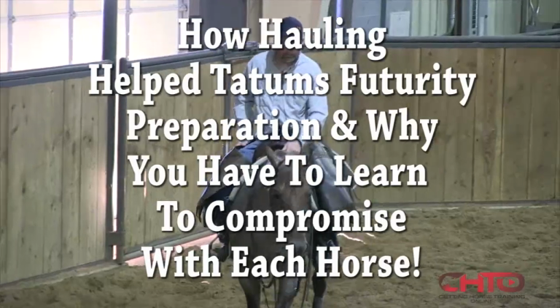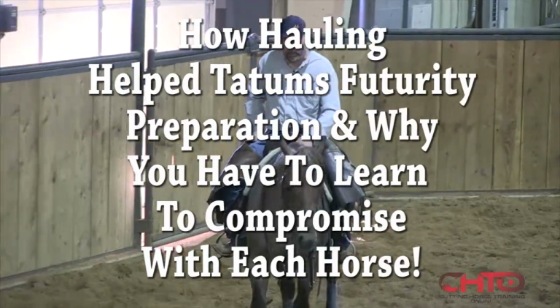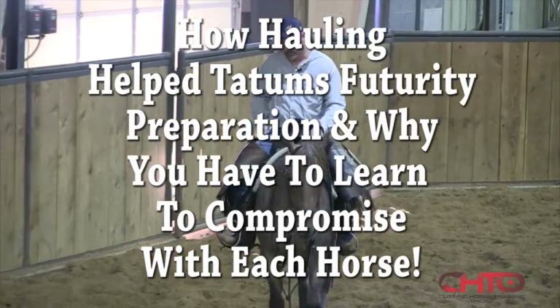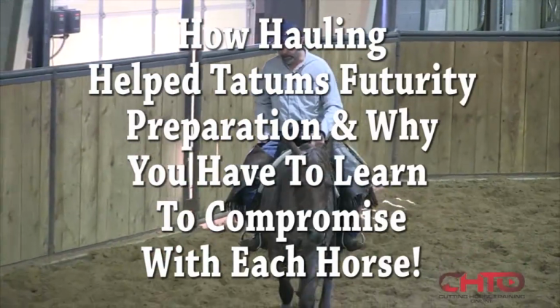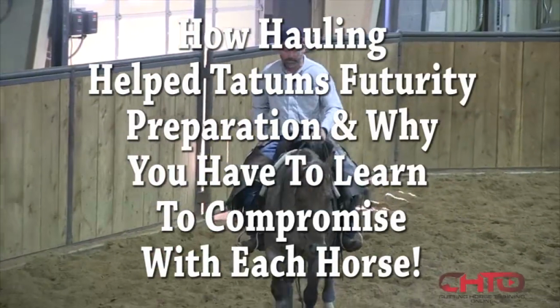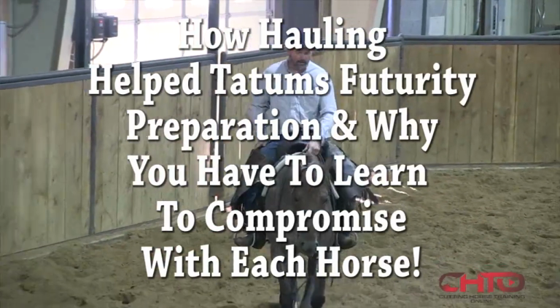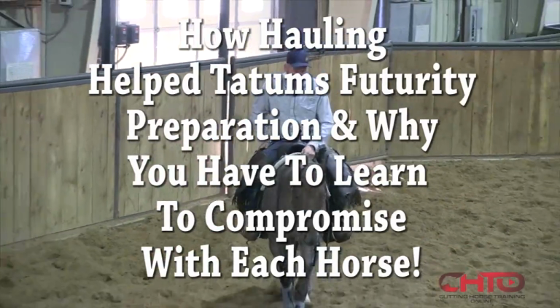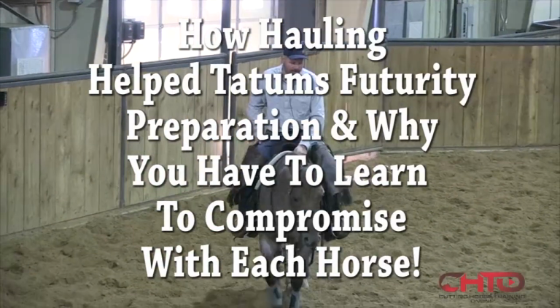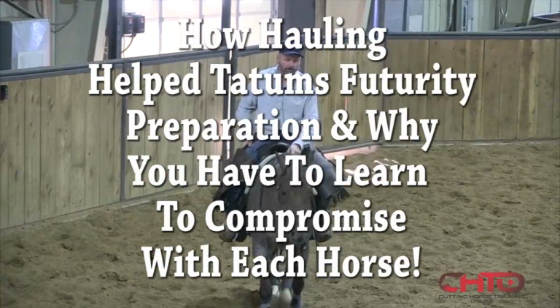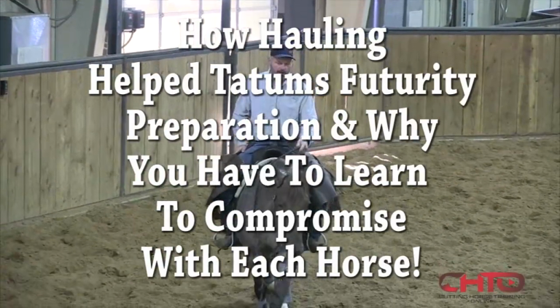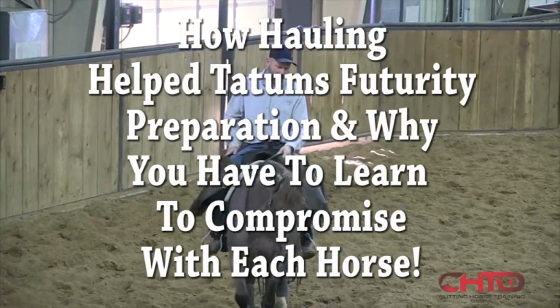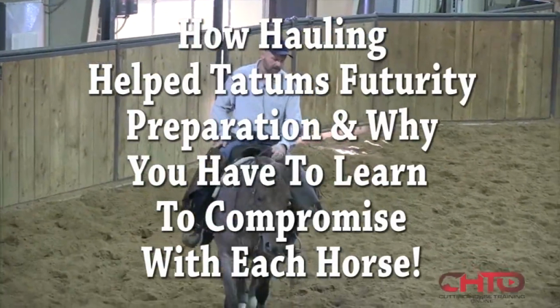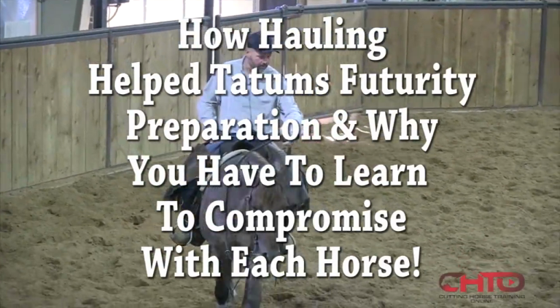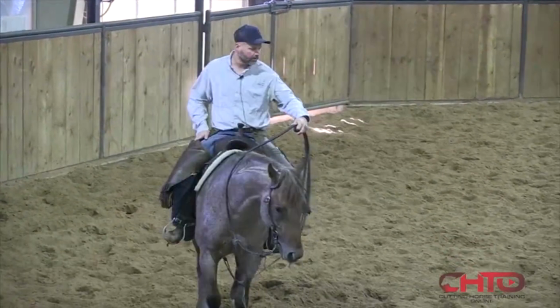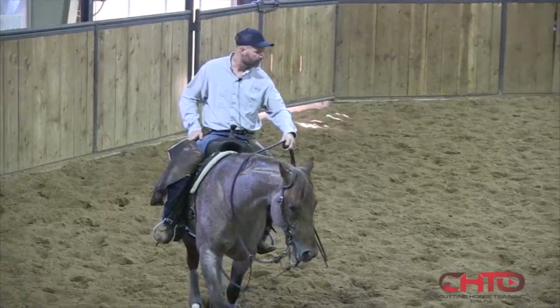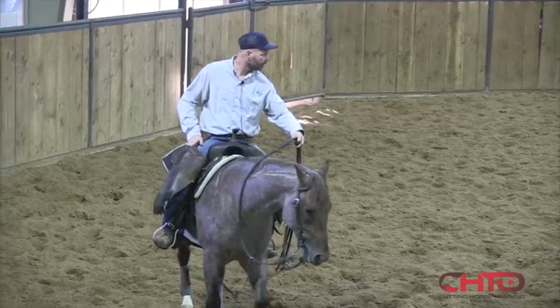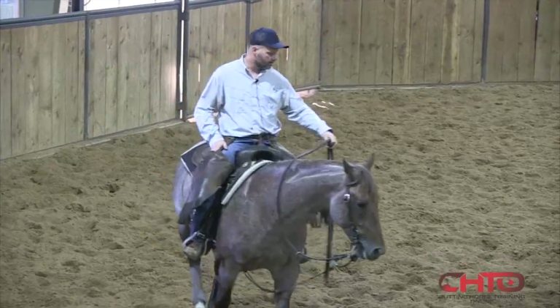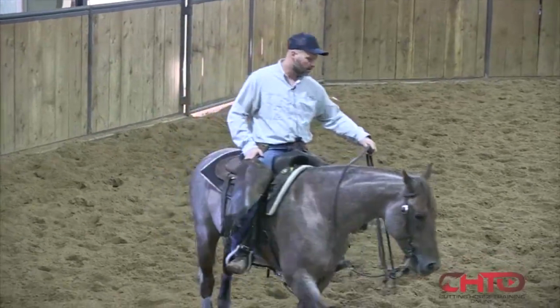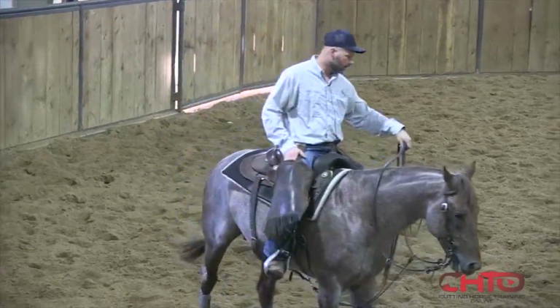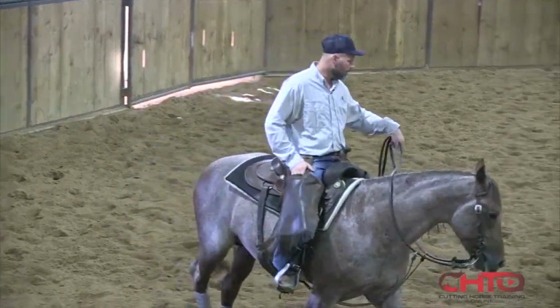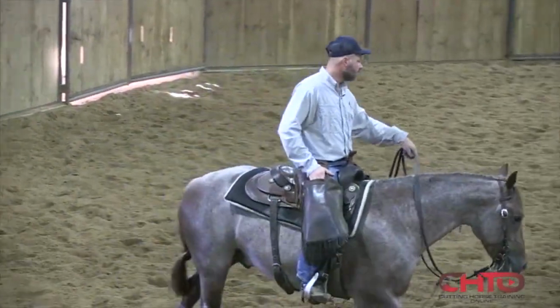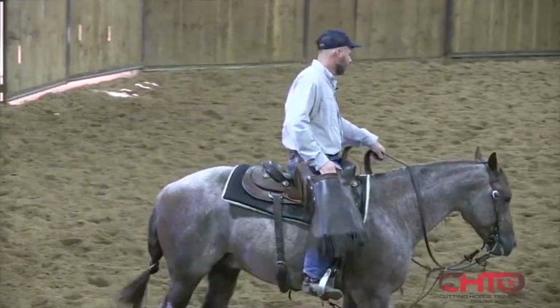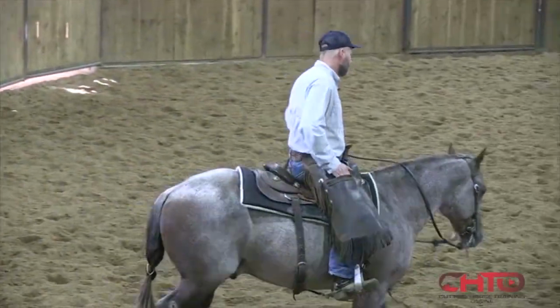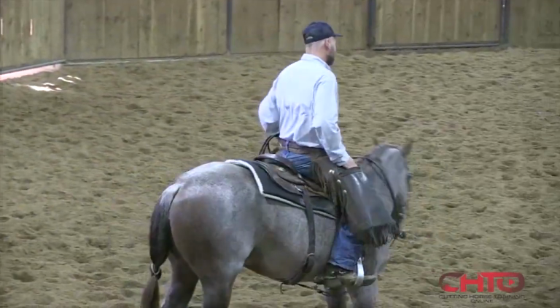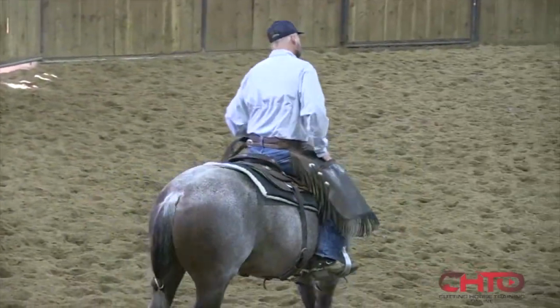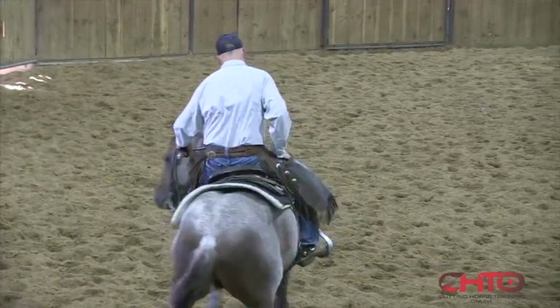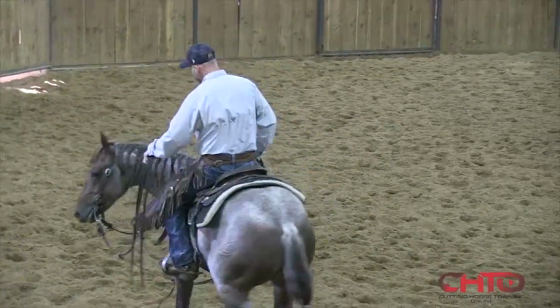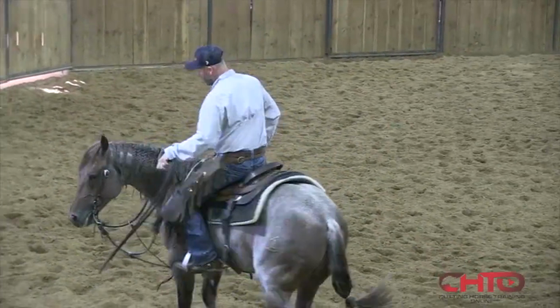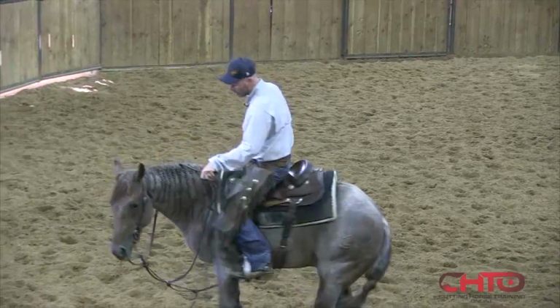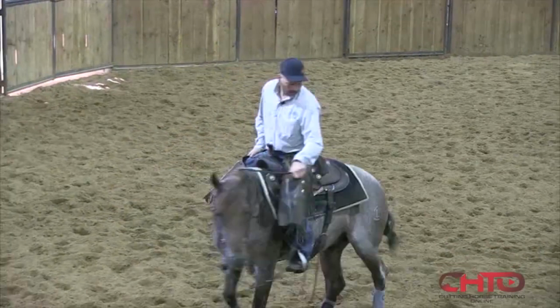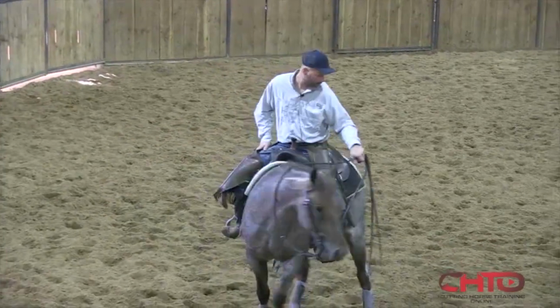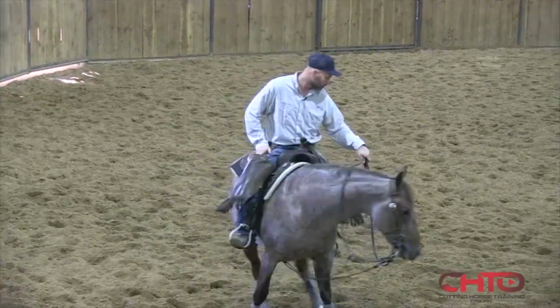This is a metallic cat stud out of Maraudet's Sly Cat. This is the other one I'm going to show at the Fraternity. Kevin Knight, which is my father-in-law, and Jeremy Barwick own this horse.